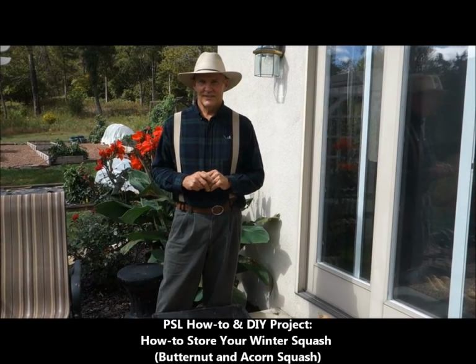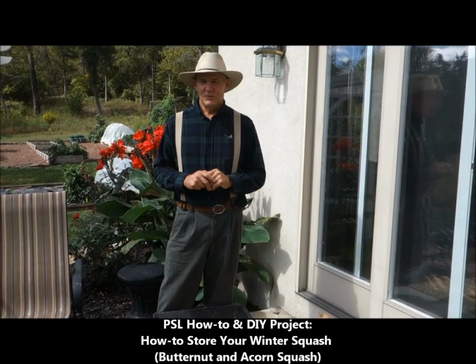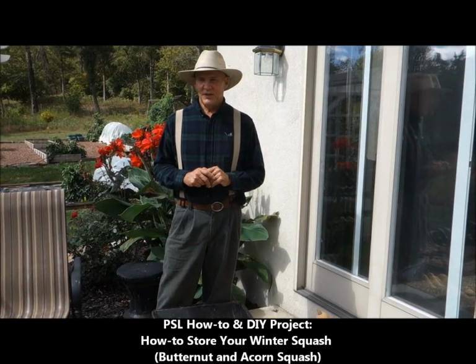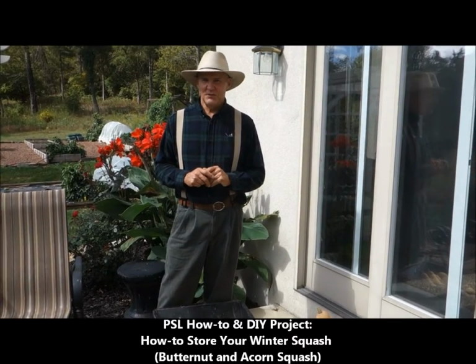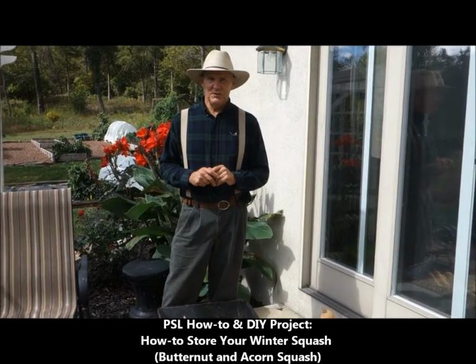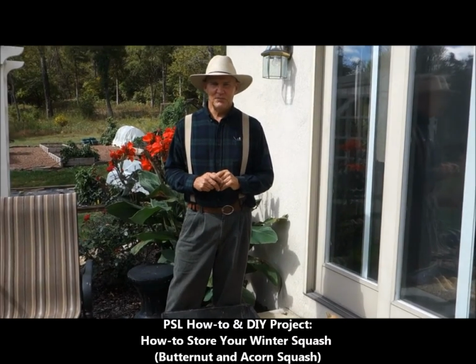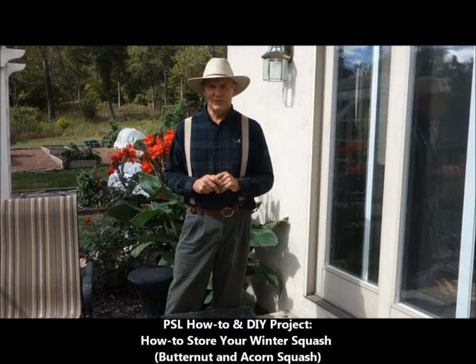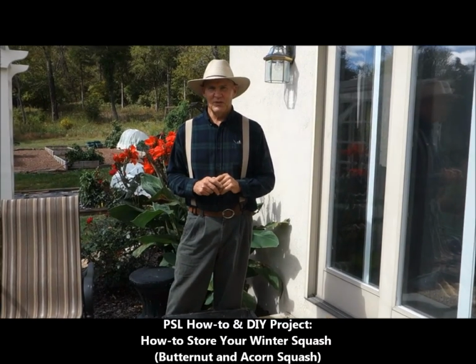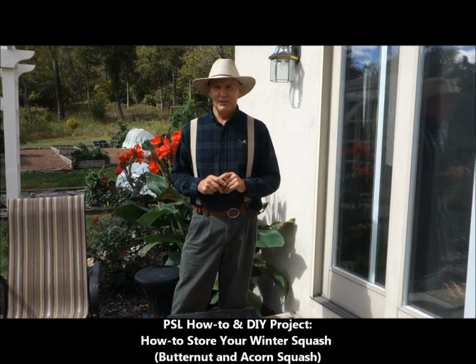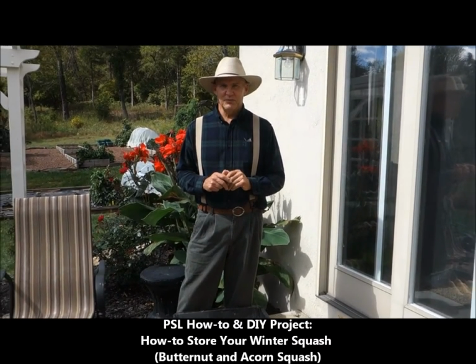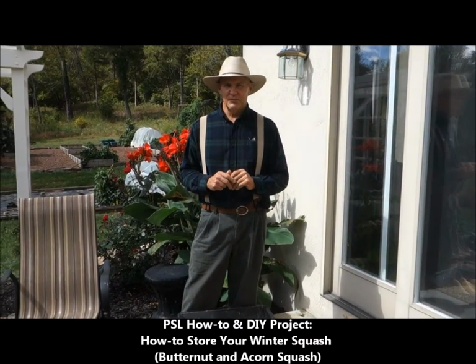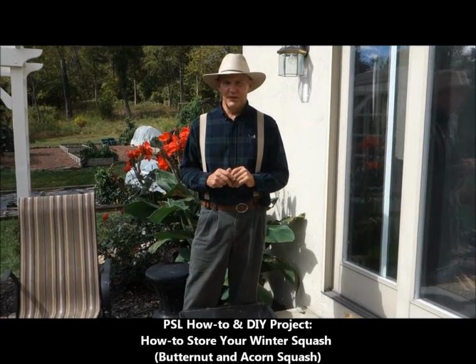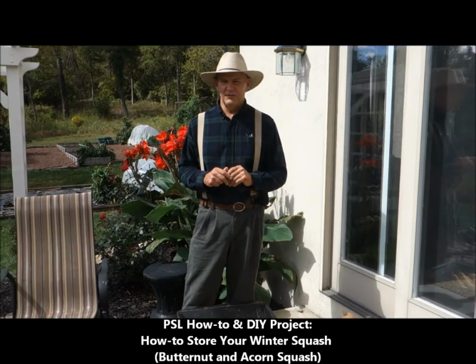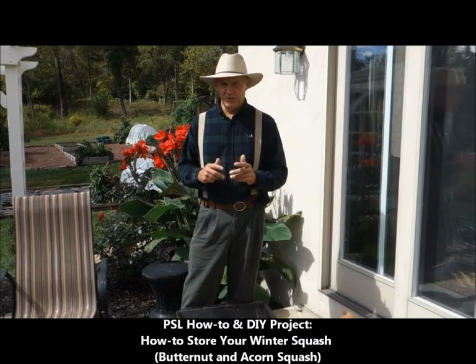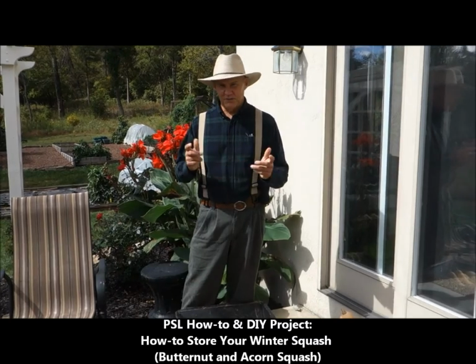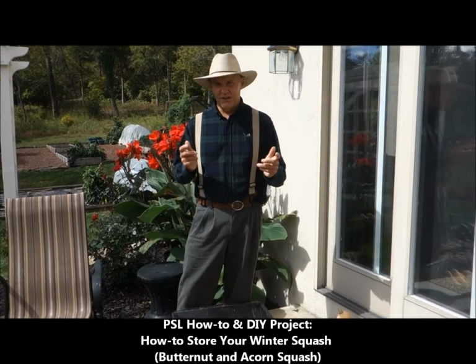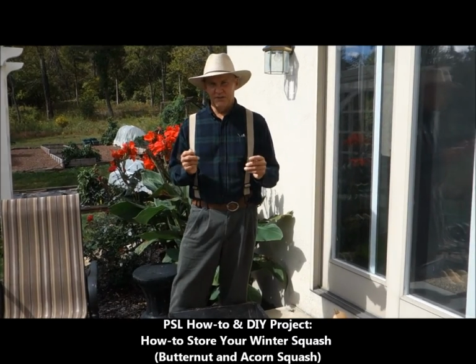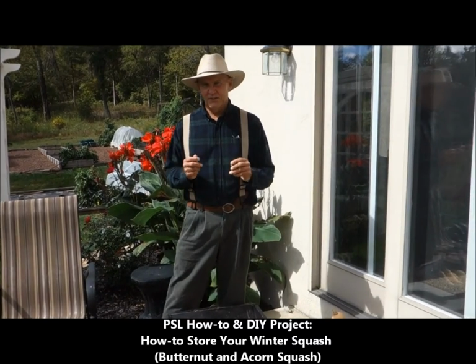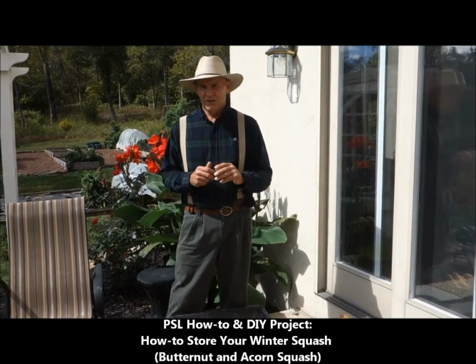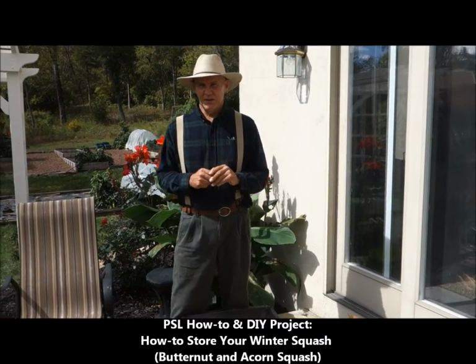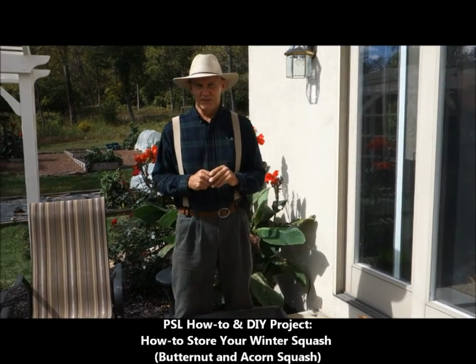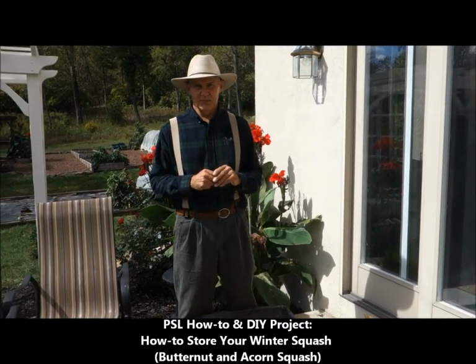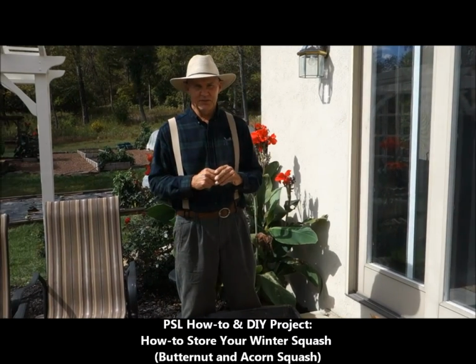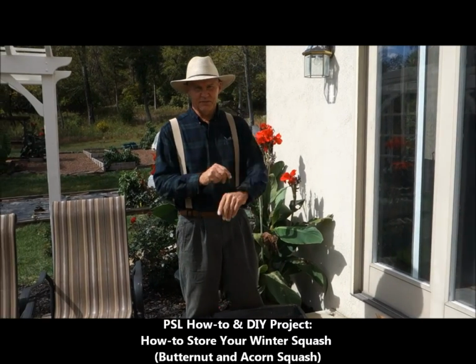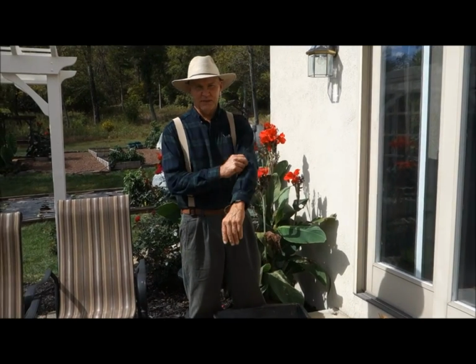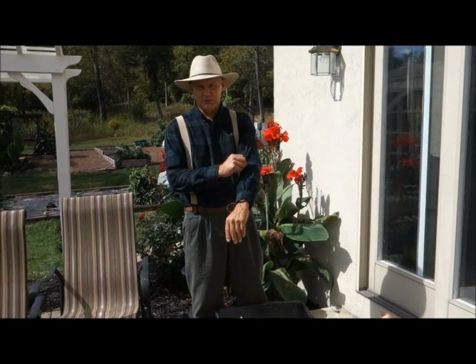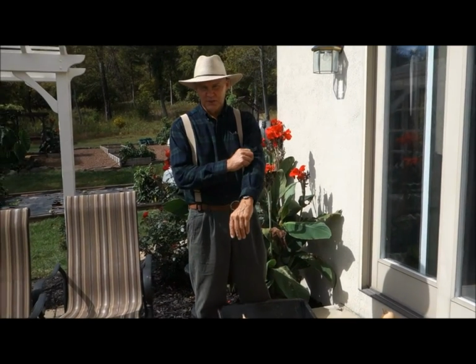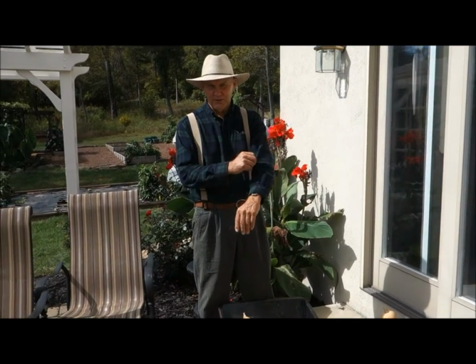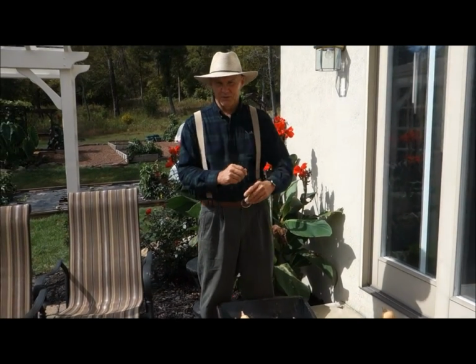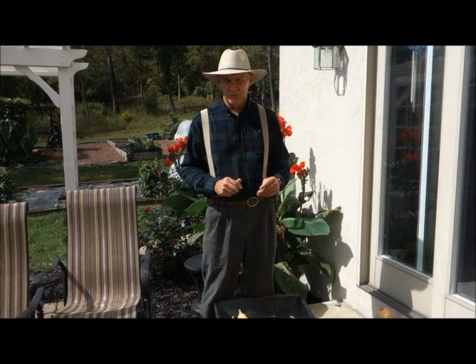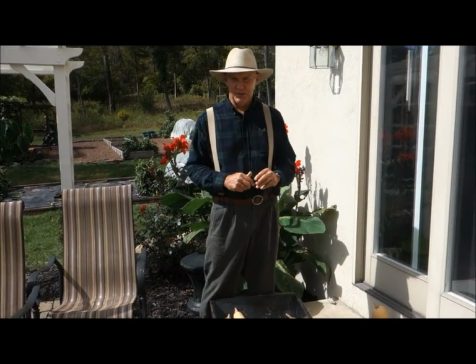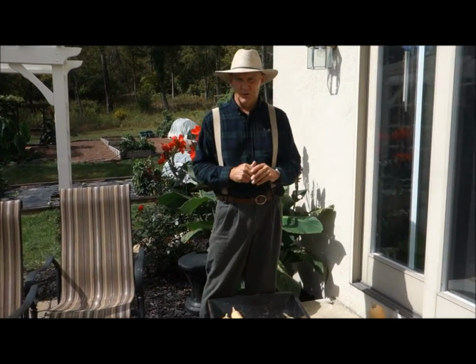Good afternoon. This is Plant Smart Living with Farmer Fred. It's a beautiful day here in early October — nice flannel shirt weather, and we can start putting them on.